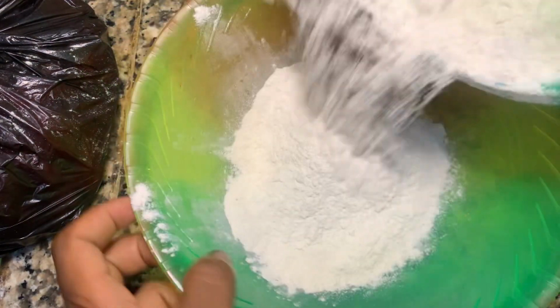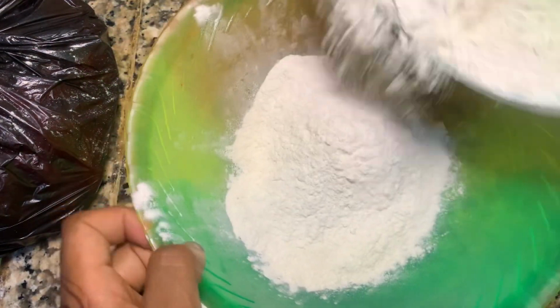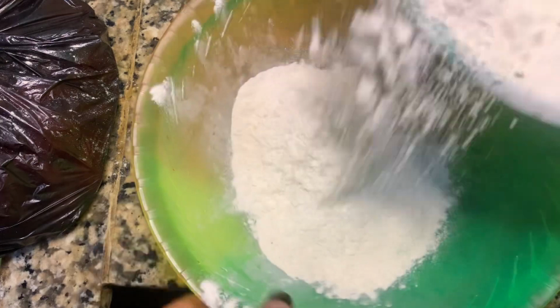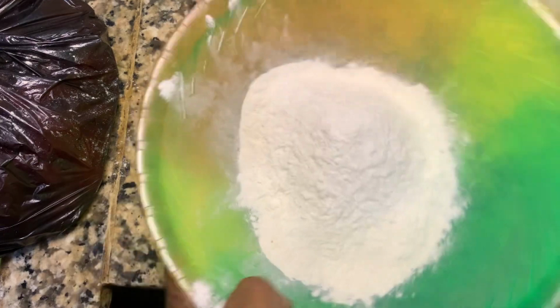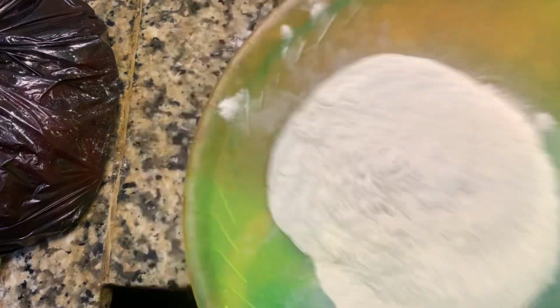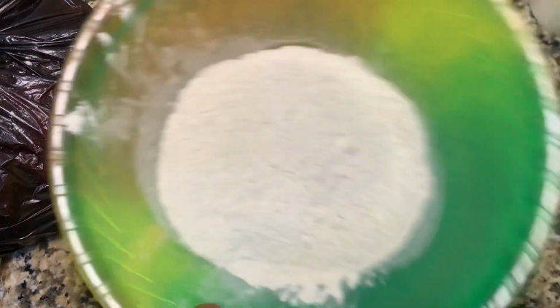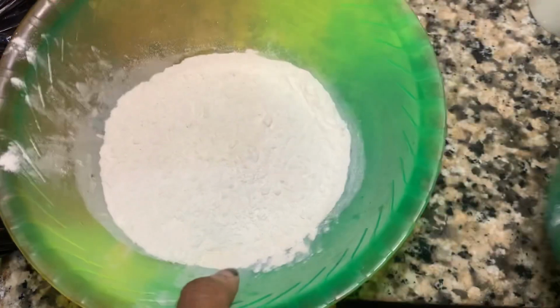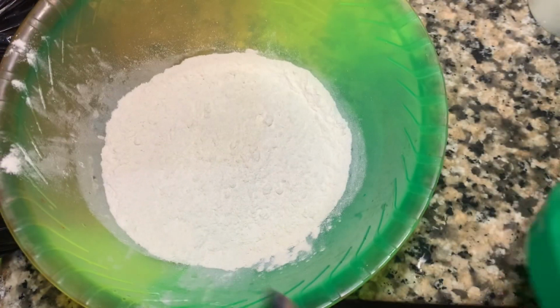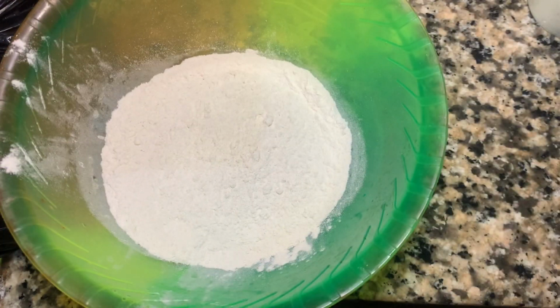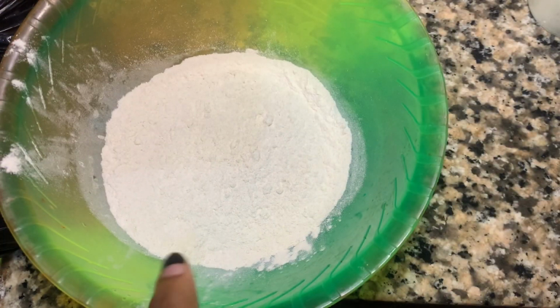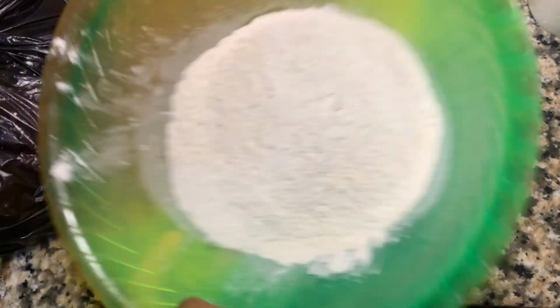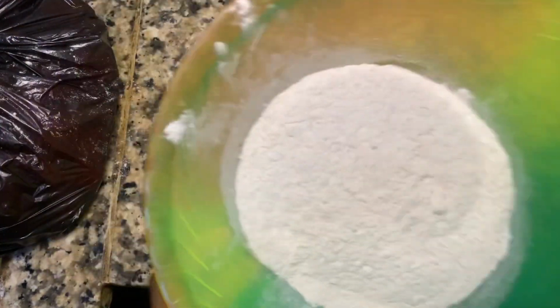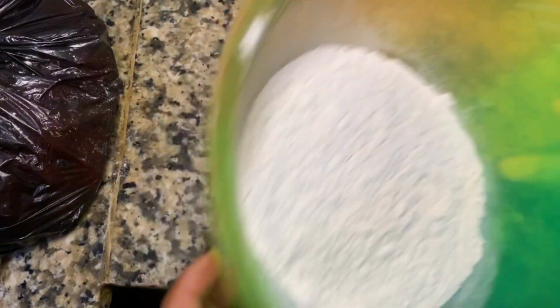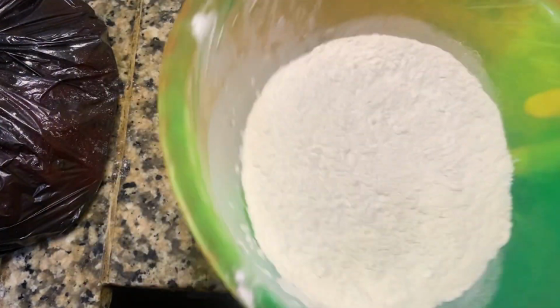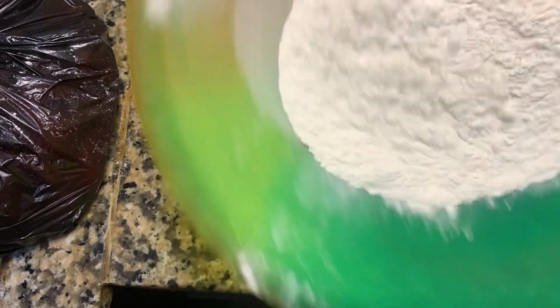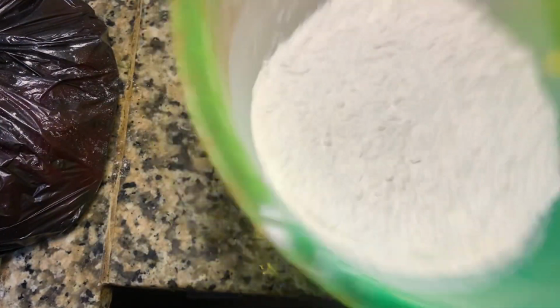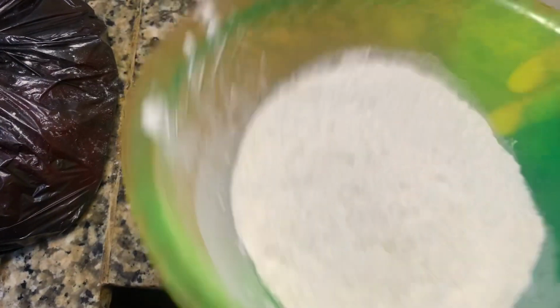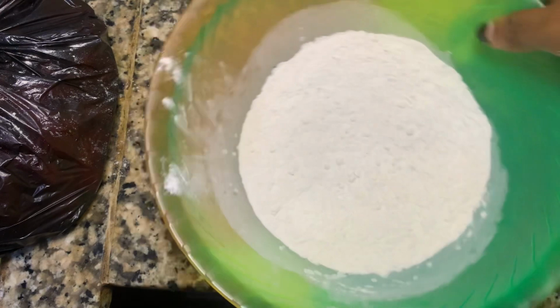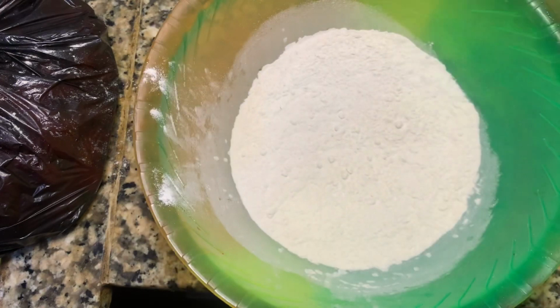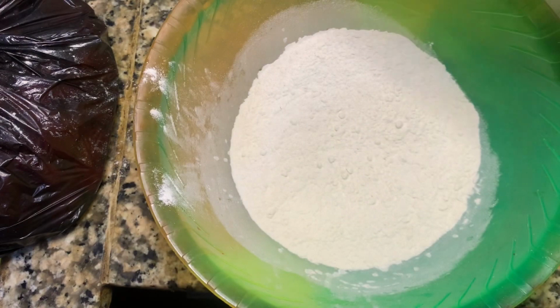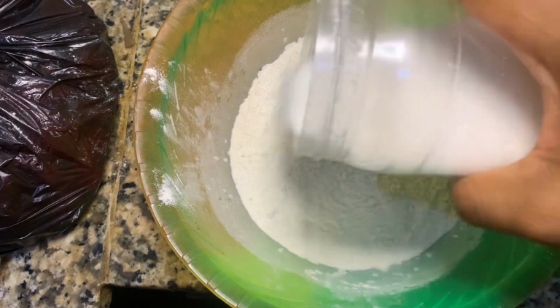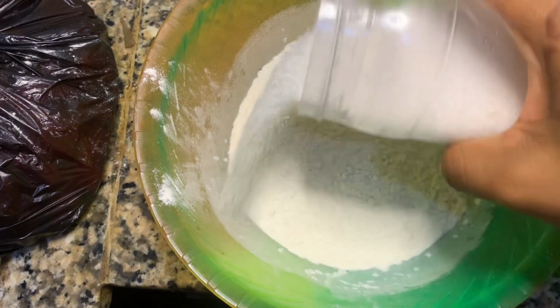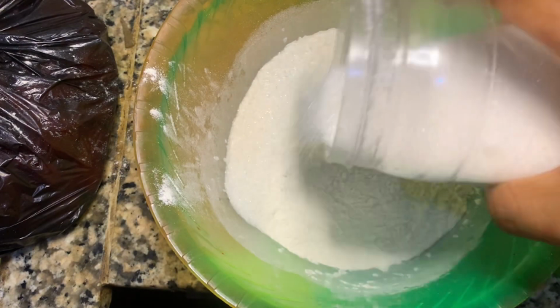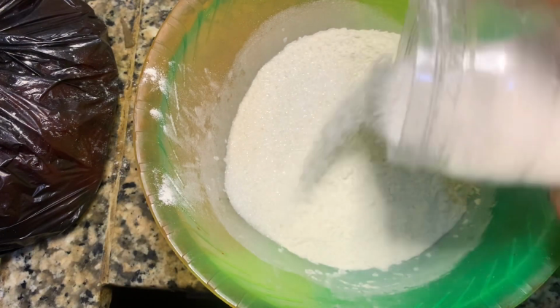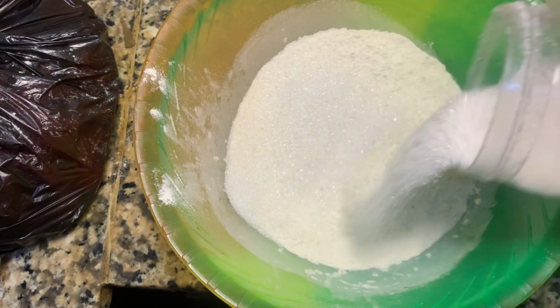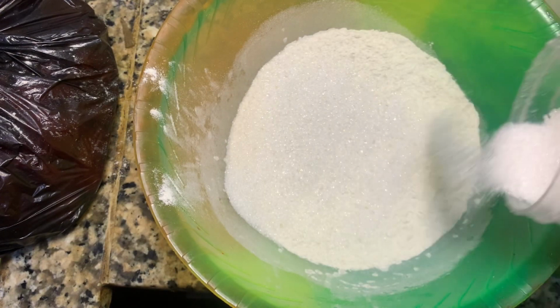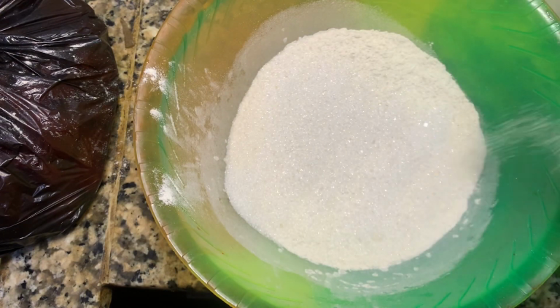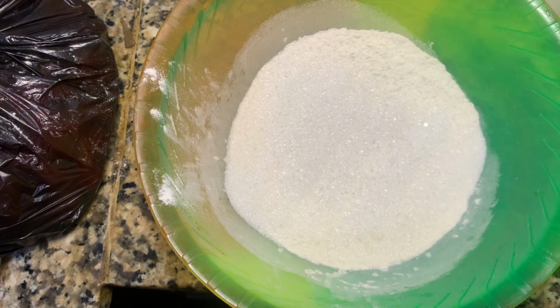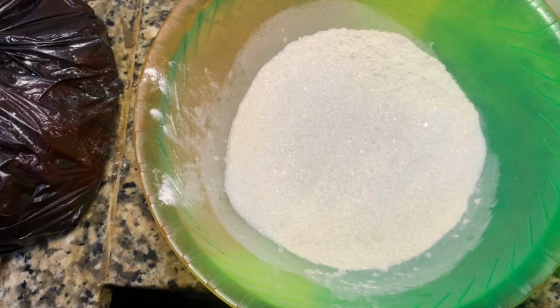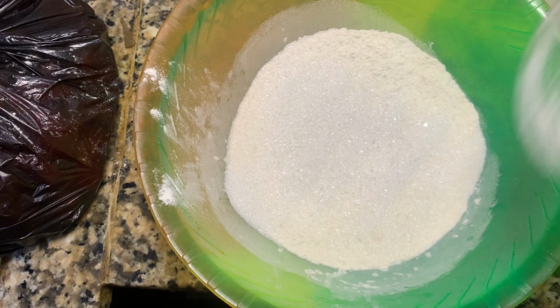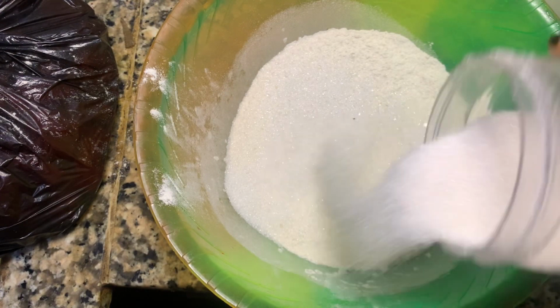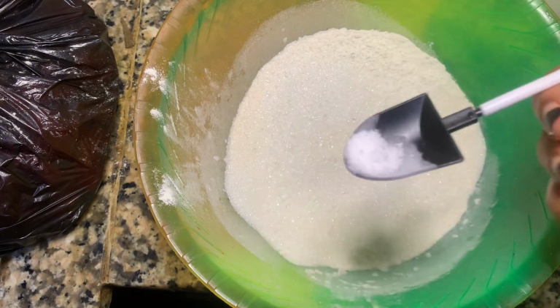For our second recipe, I grabbed another bowl and added flour, sugar, baking powder, a little bit of salt, and yeast. This is going to be for our puff puff.